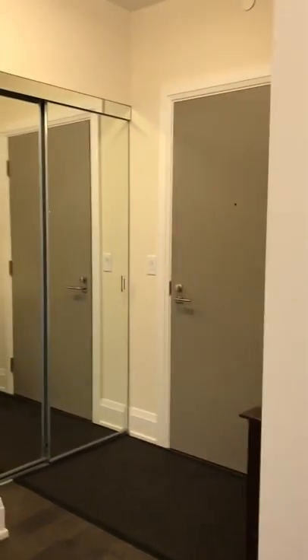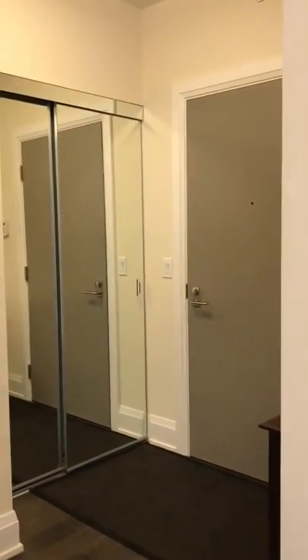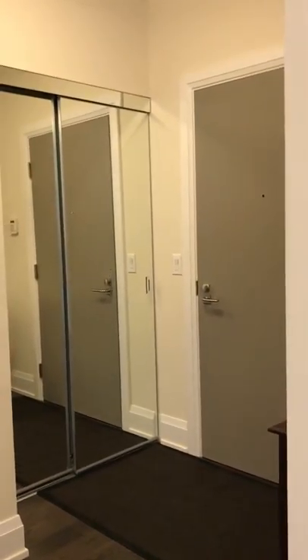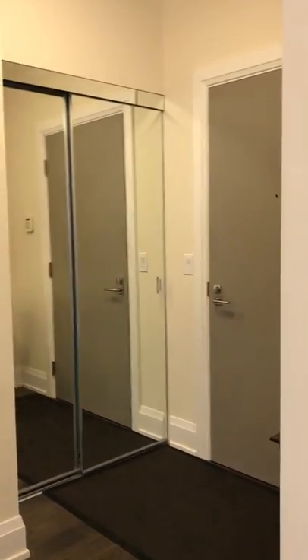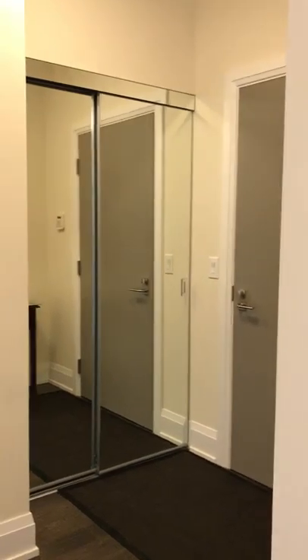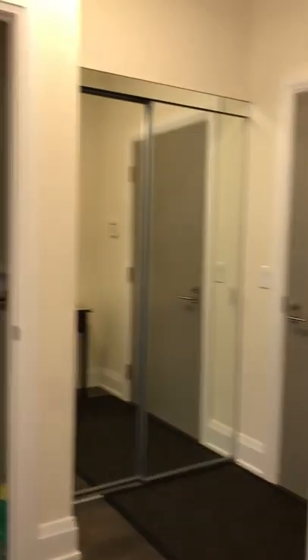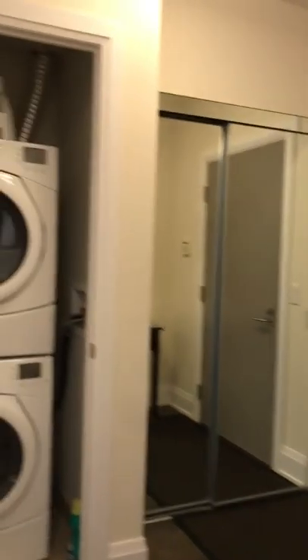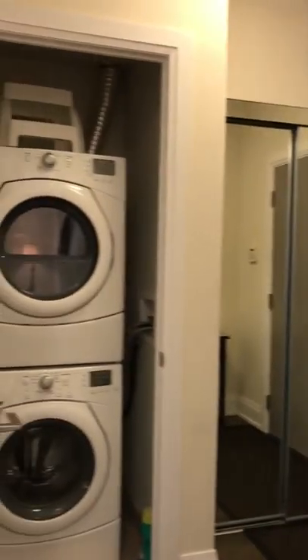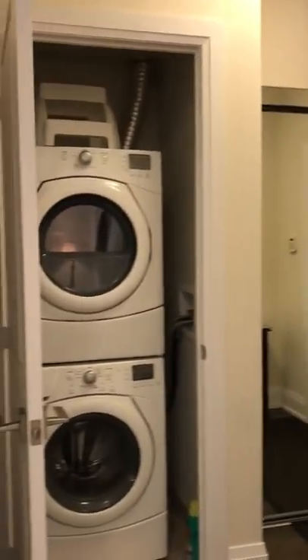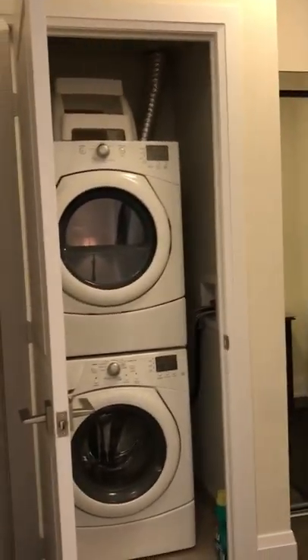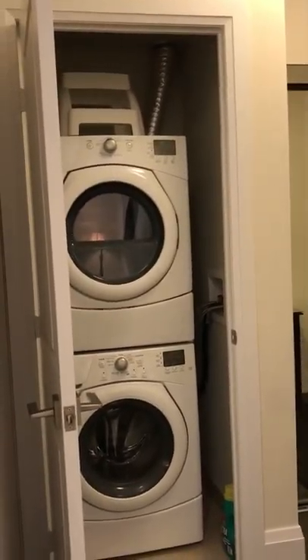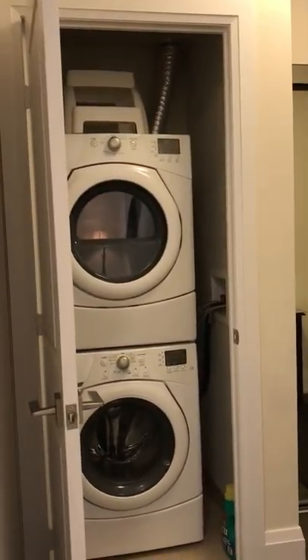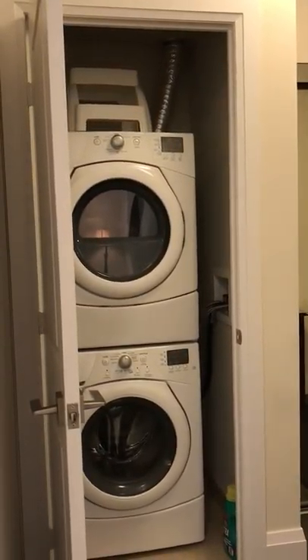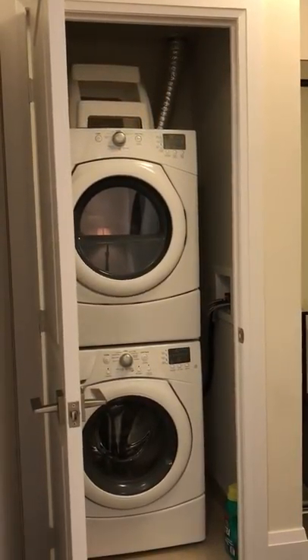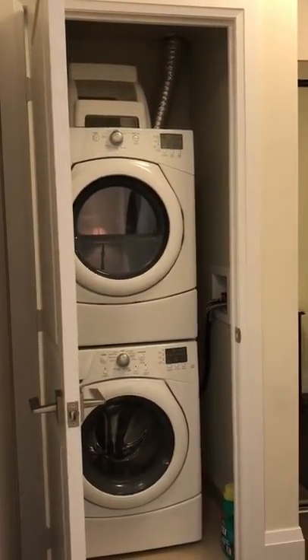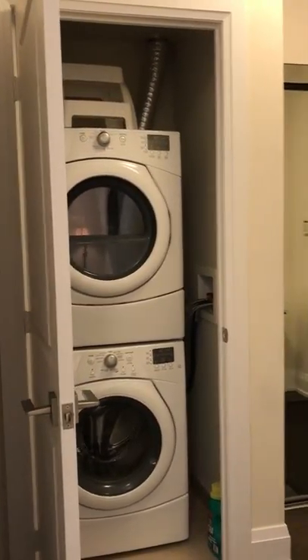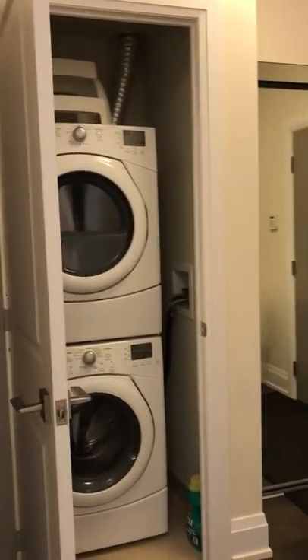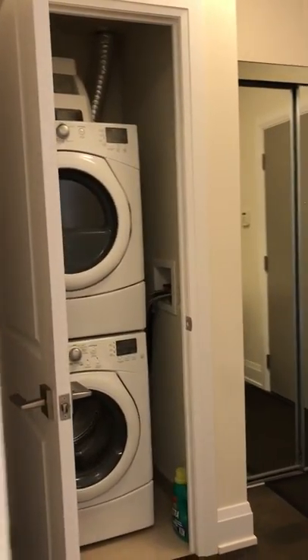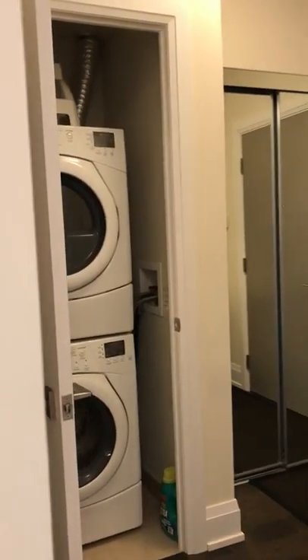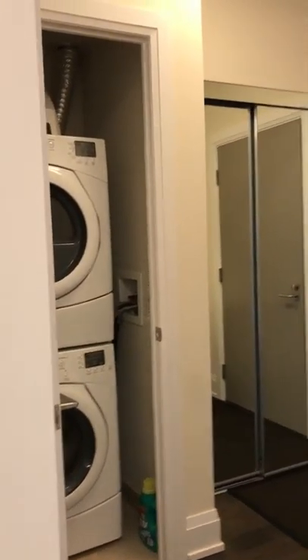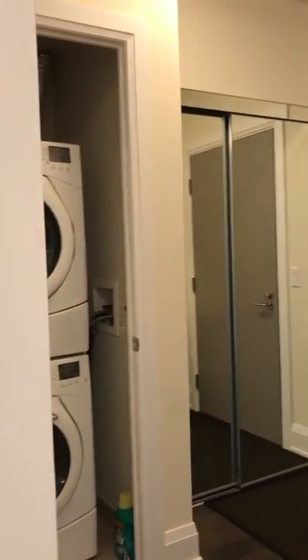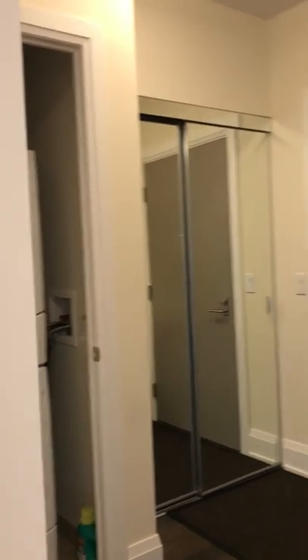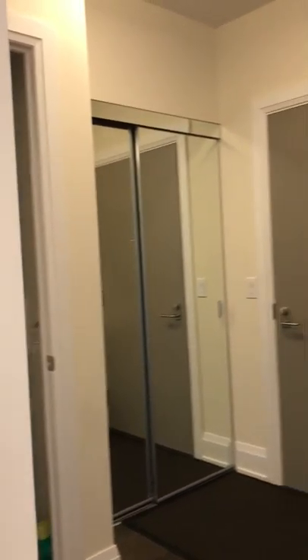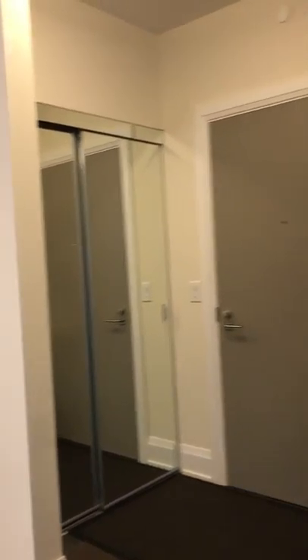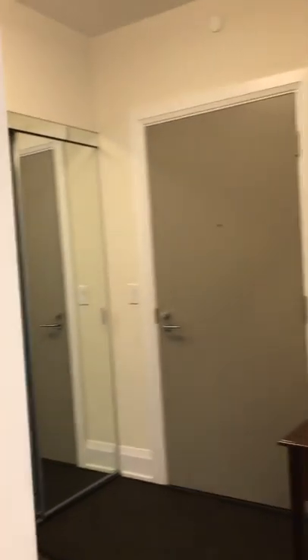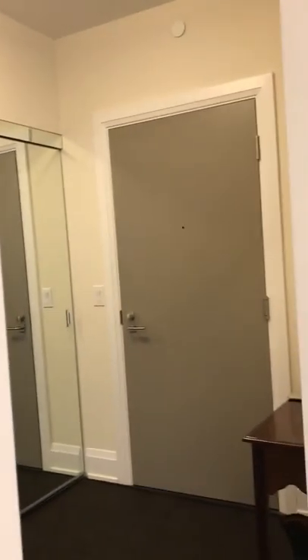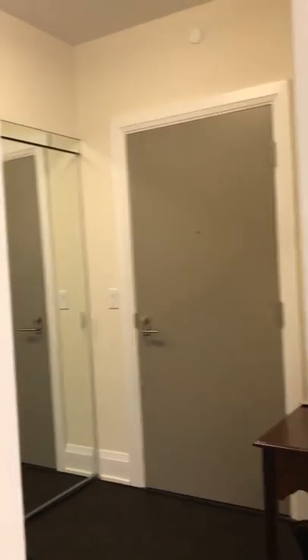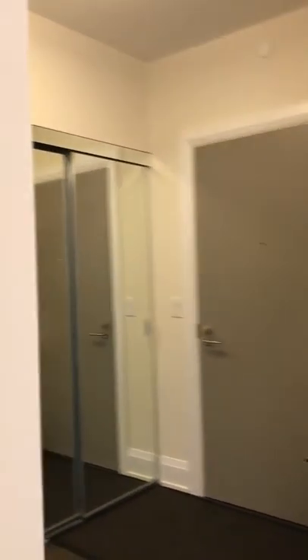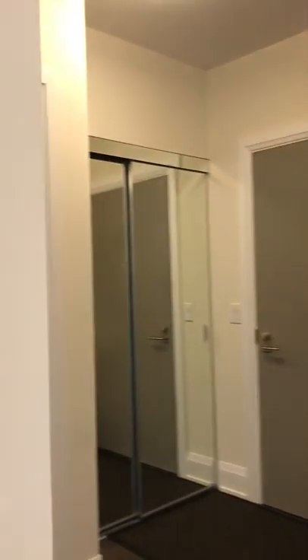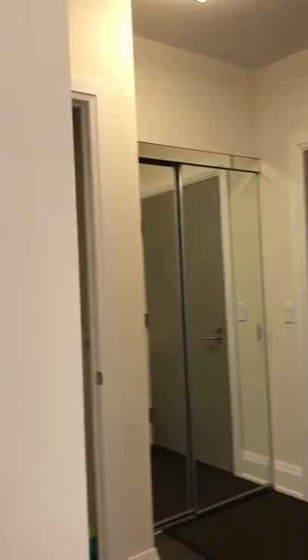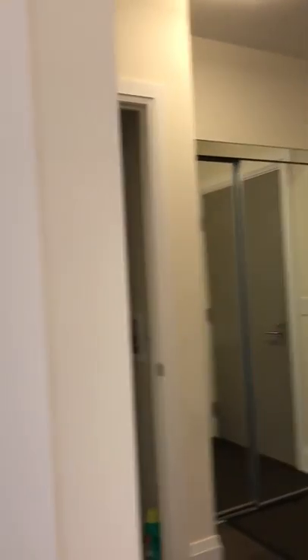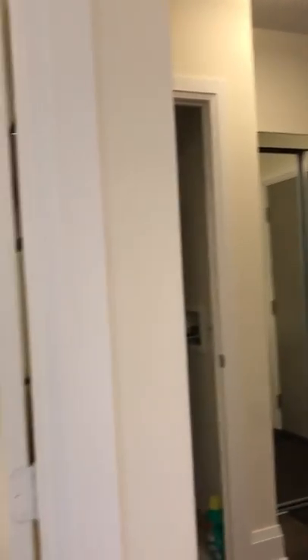We've got a double mirrored closet. We've got a high-efficiency washer and dryer right there. It's nicely positioned away from the bedrooms and the main entertainment area.